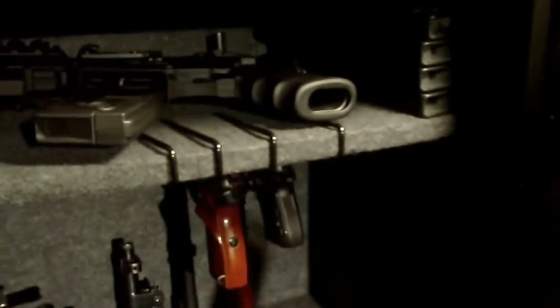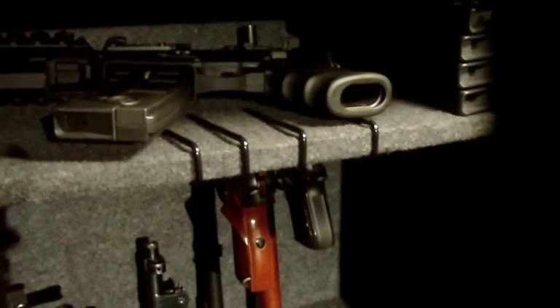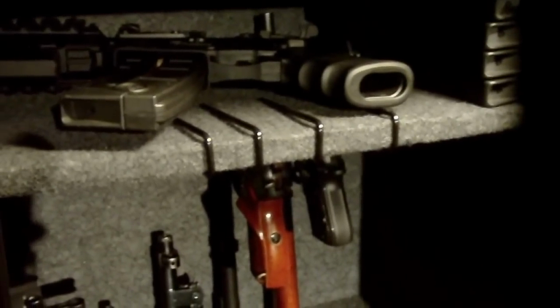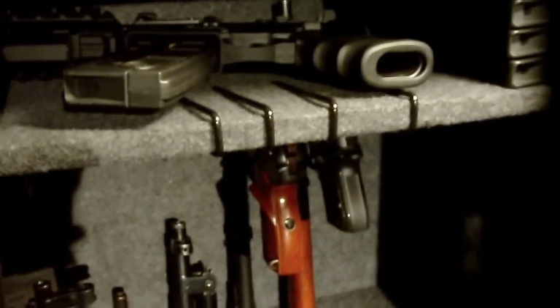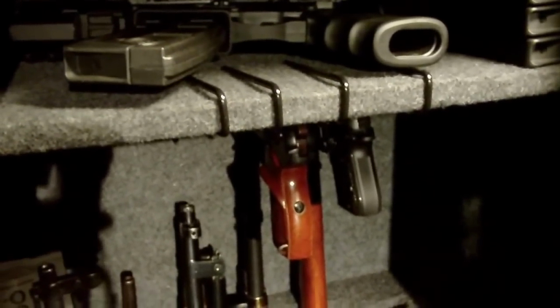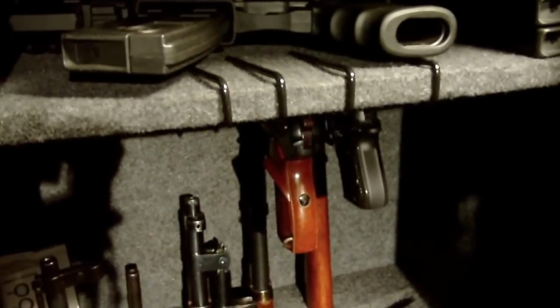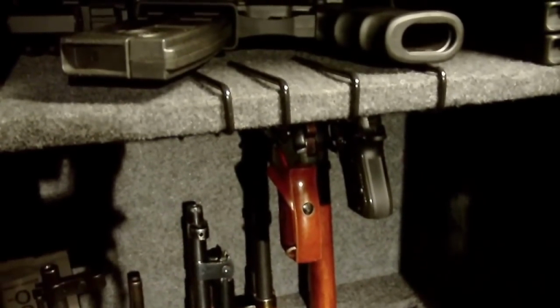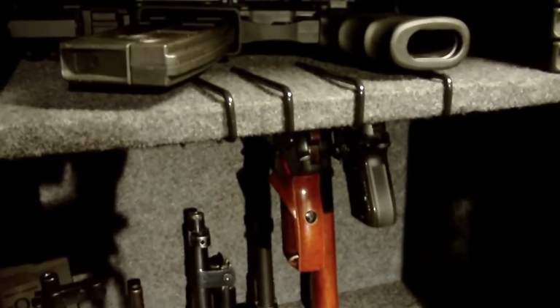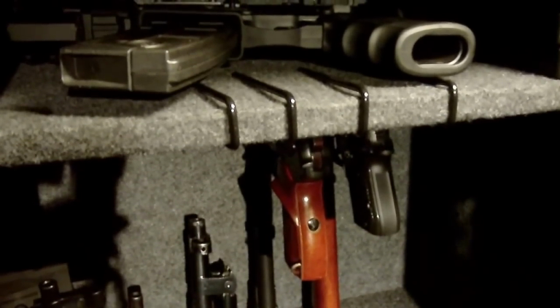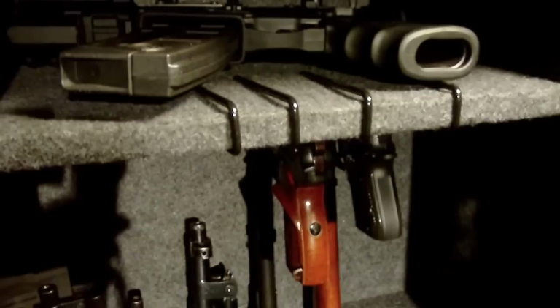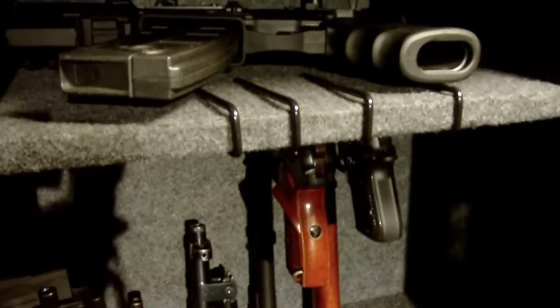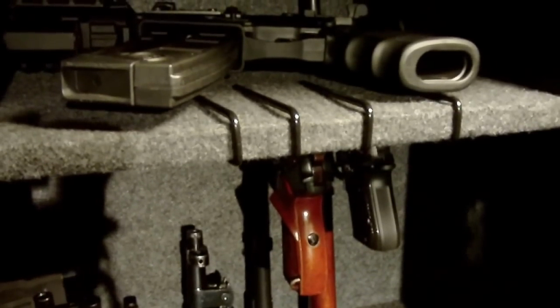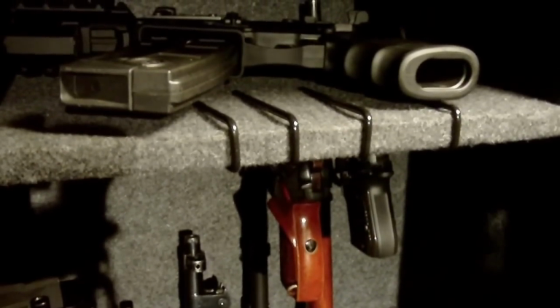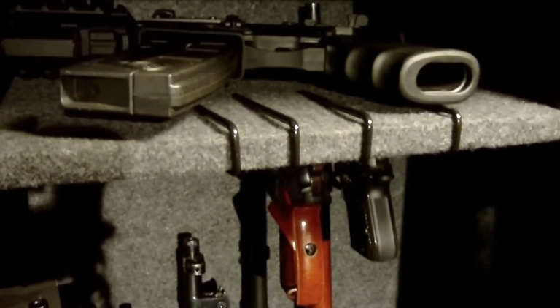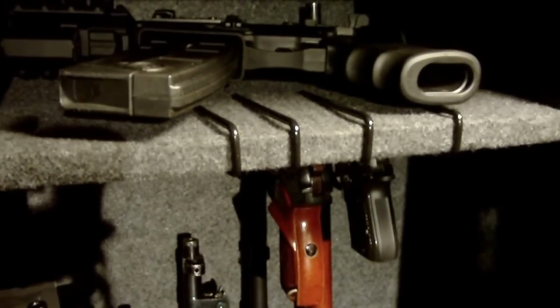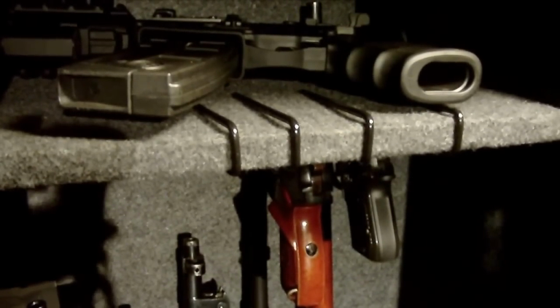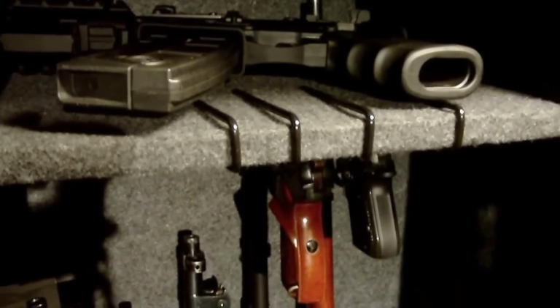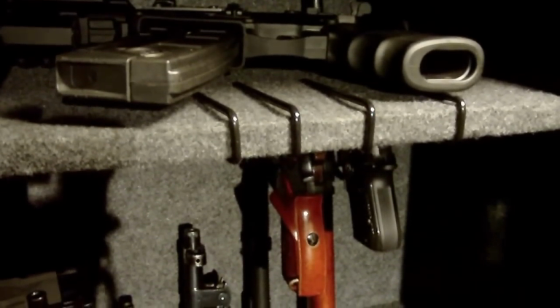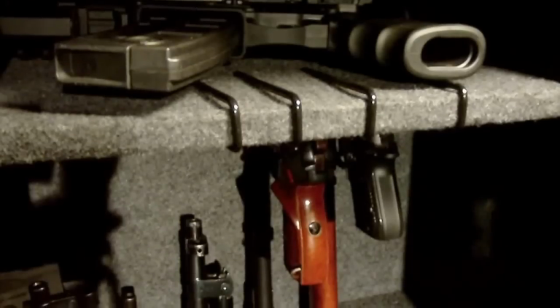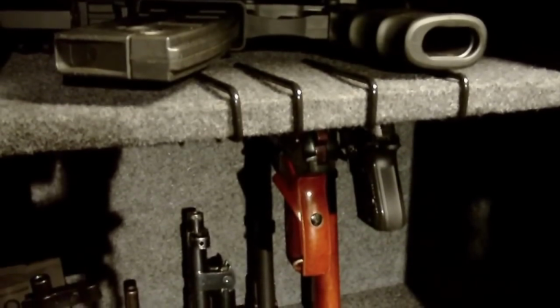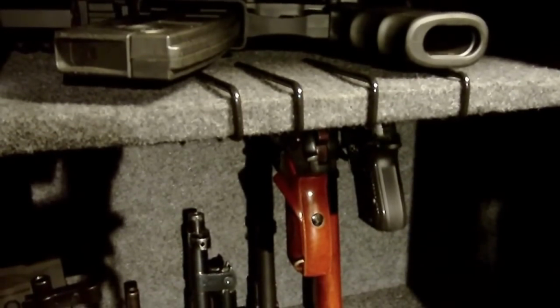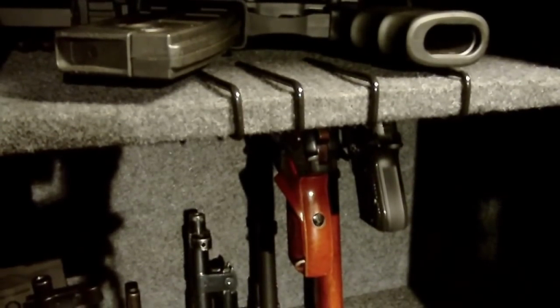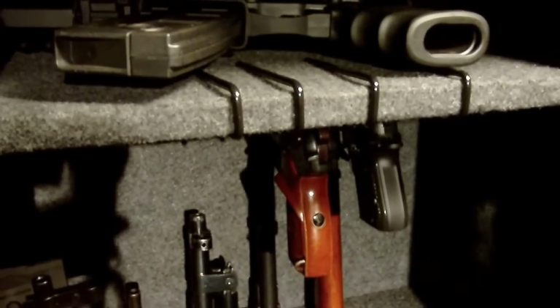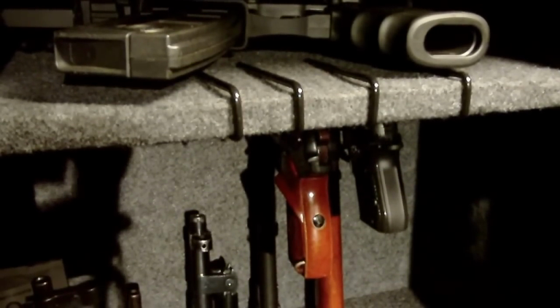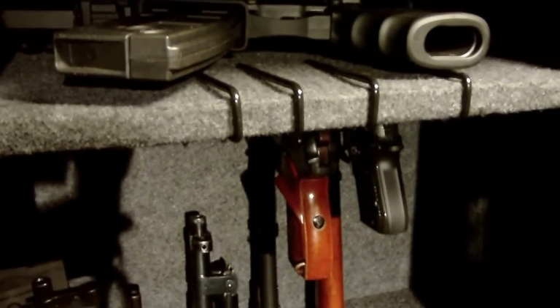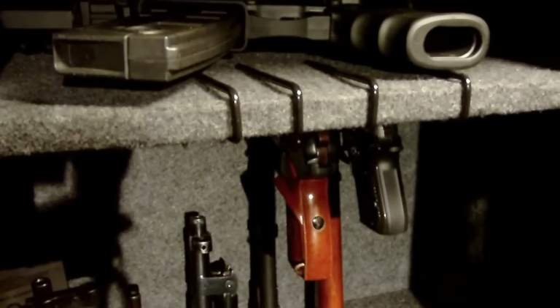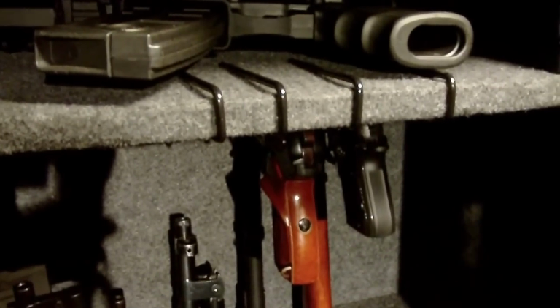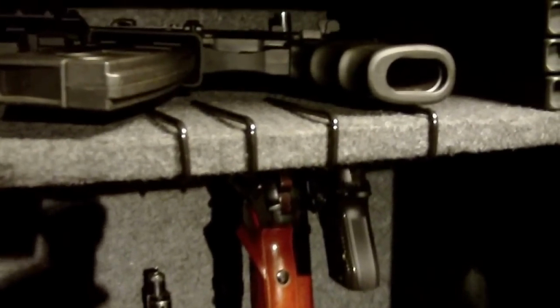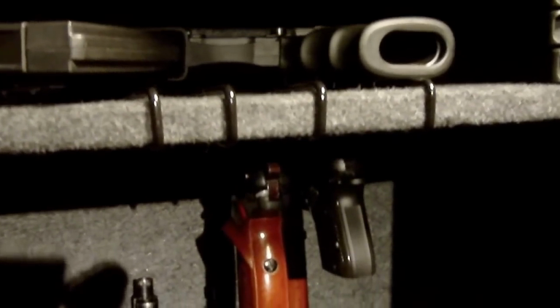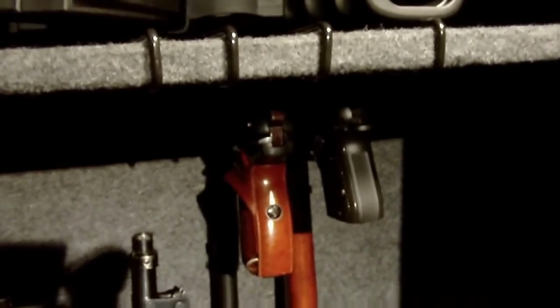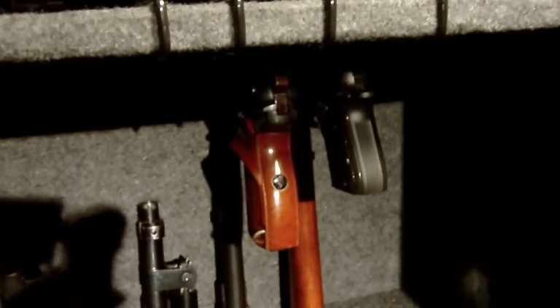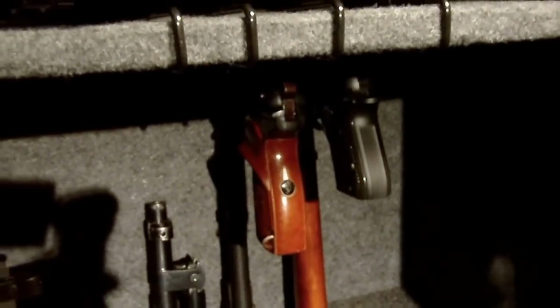I suppose you could probably make something like this if you're able to rubberize steel wire of some sort — that should work. But for $25 it's pretty easy just to buy the real thing and enjoy the benefits of it.